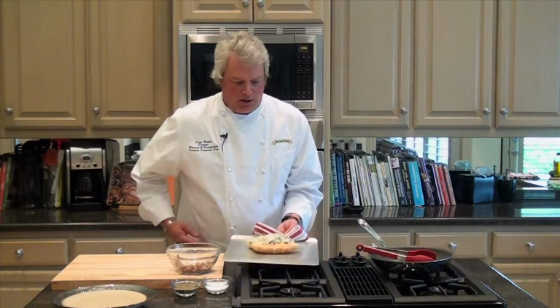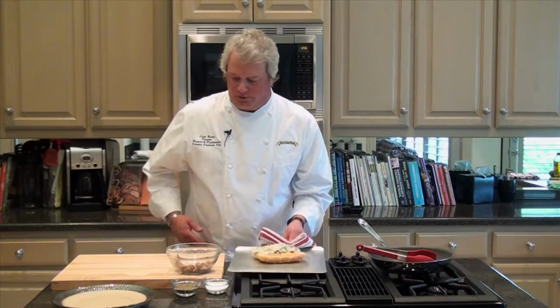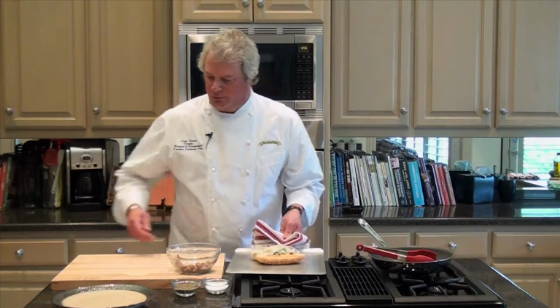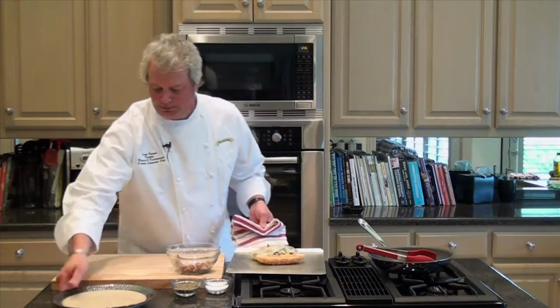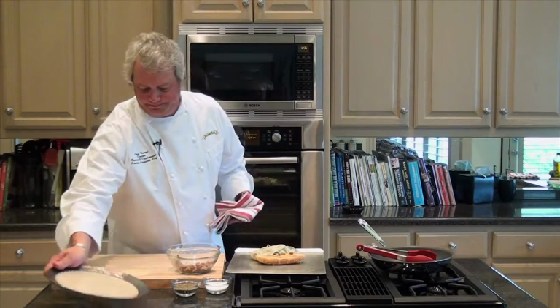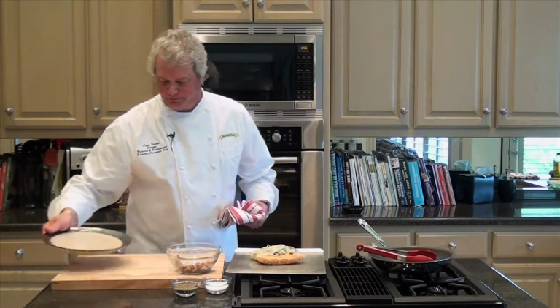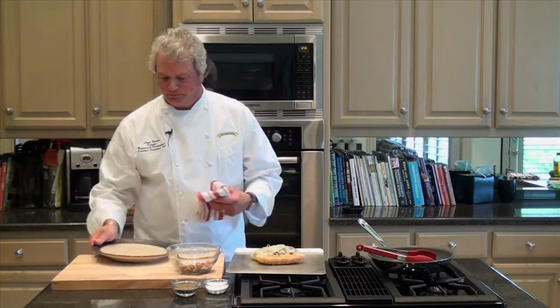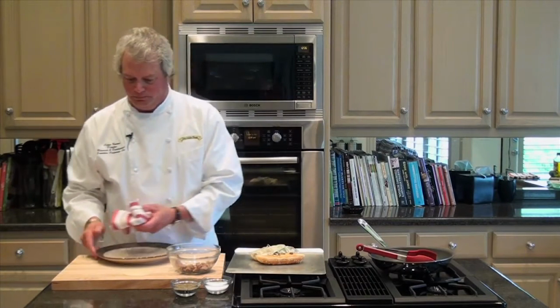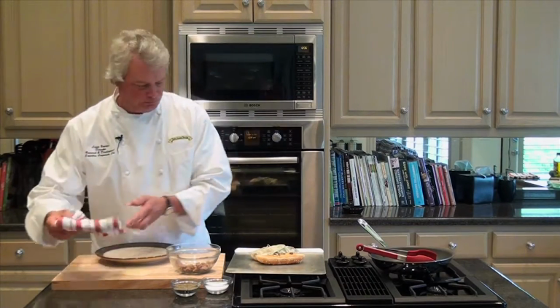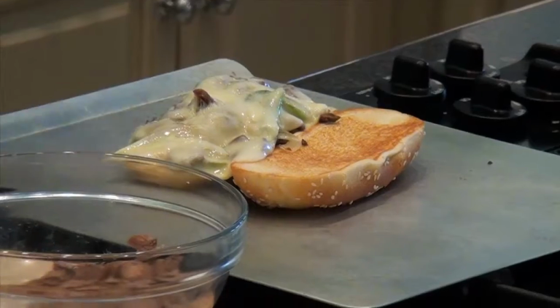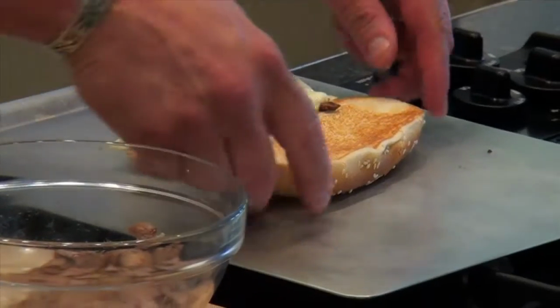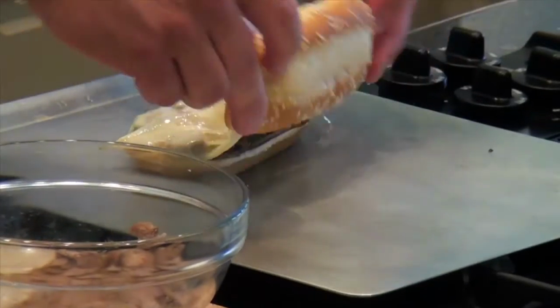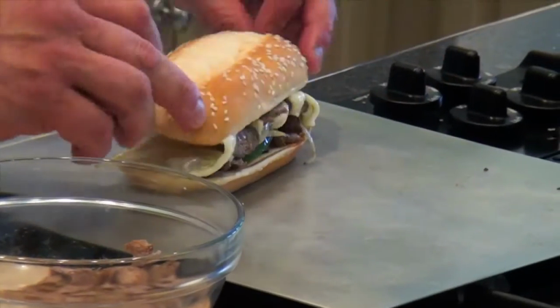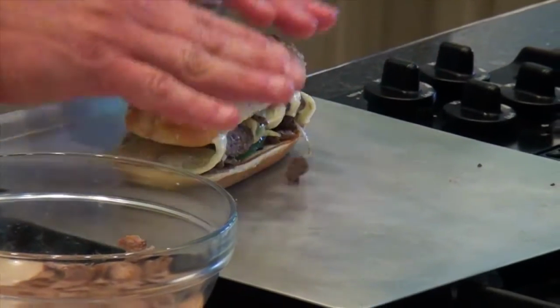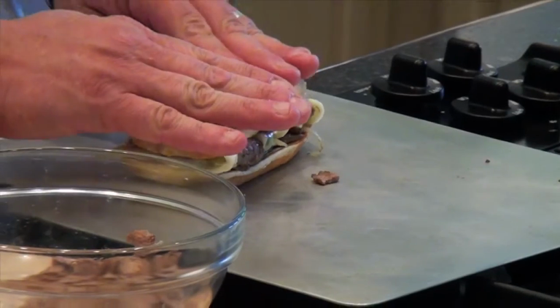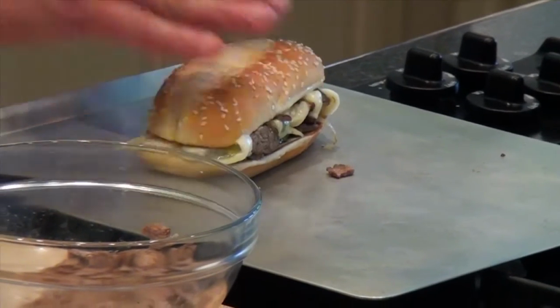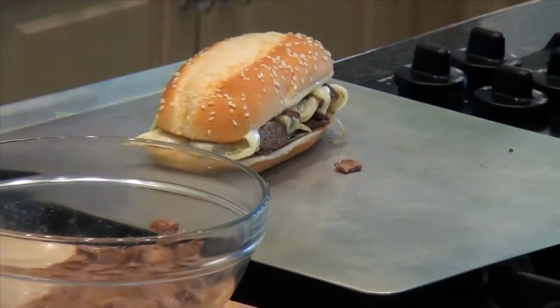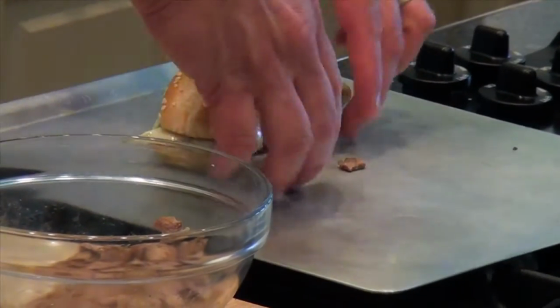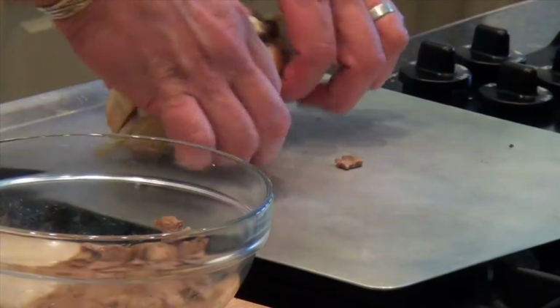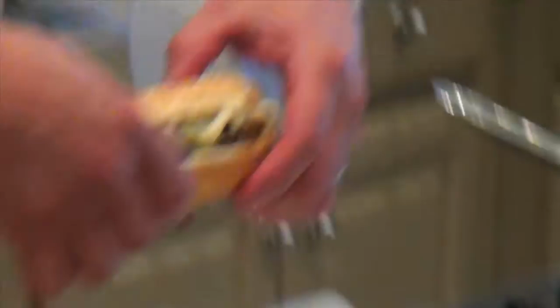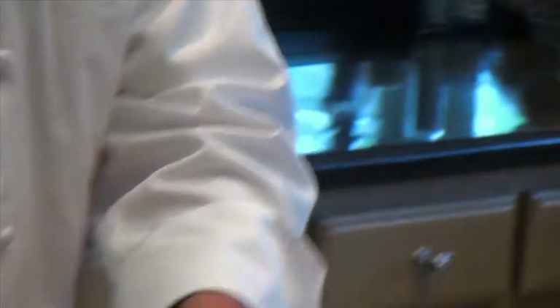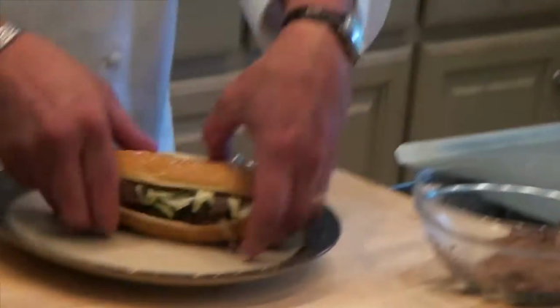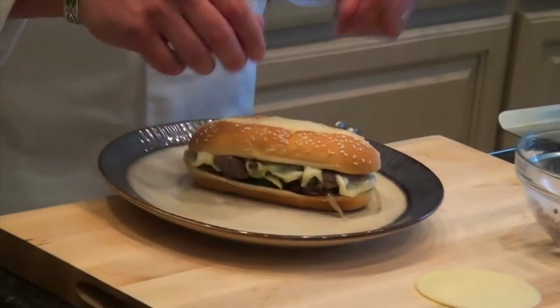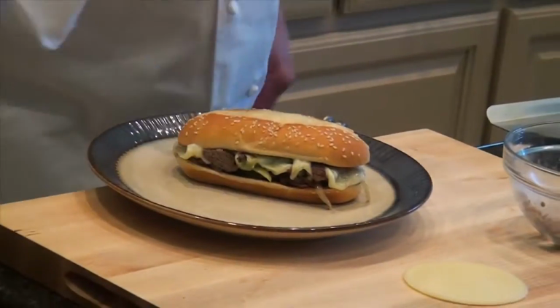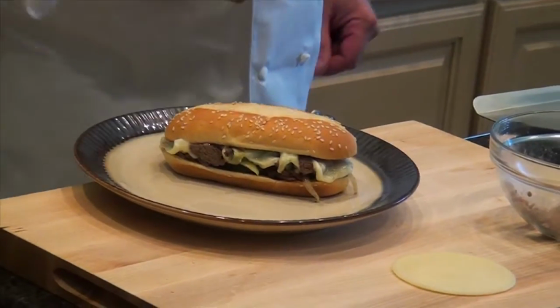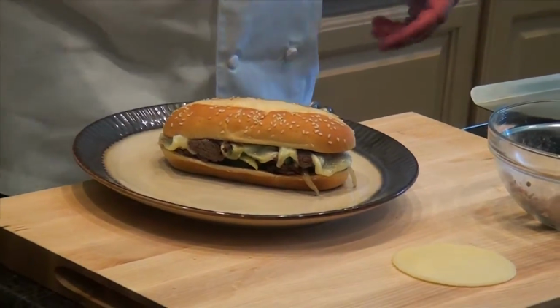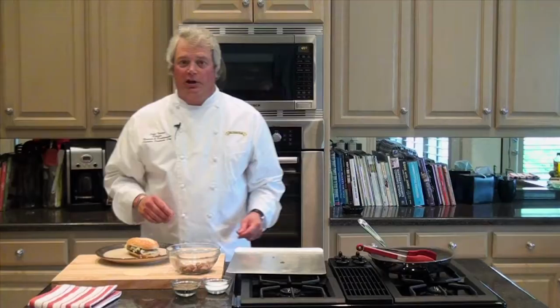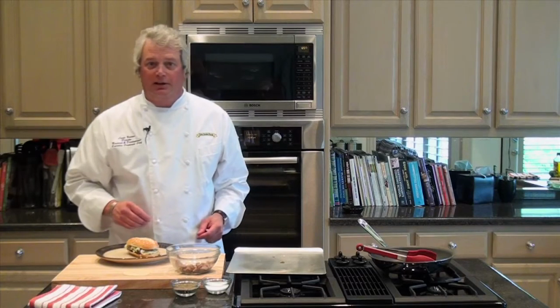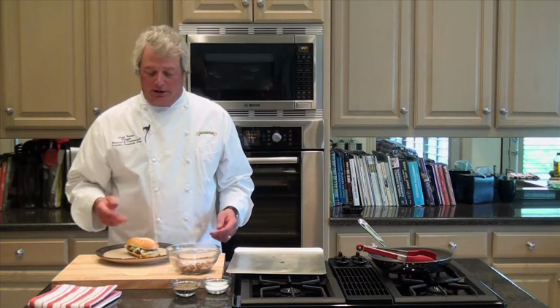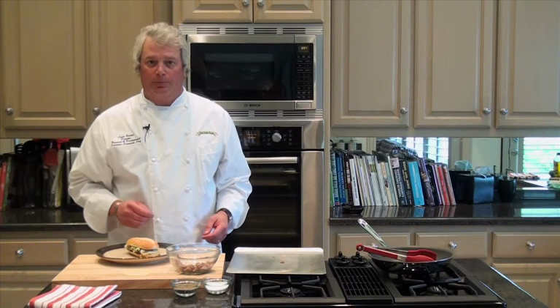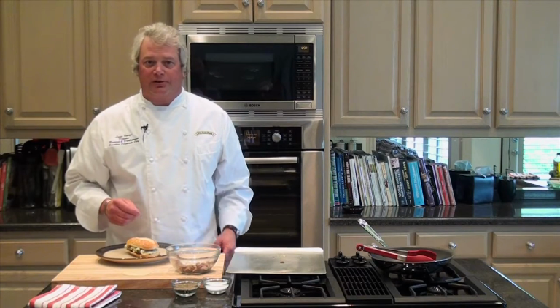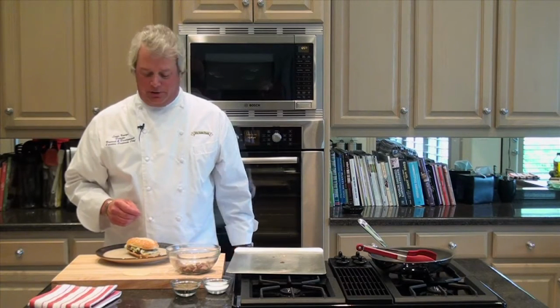Out comes our finished product. Get the bun on top. You can serve it with some chips, anything else like that you like, a little pasta salad or something.